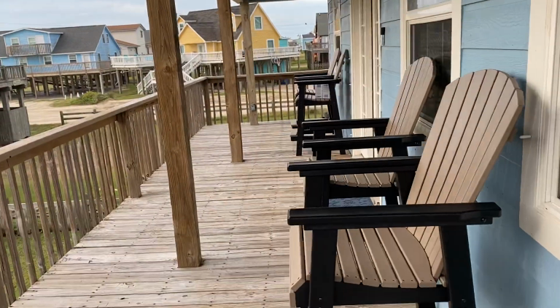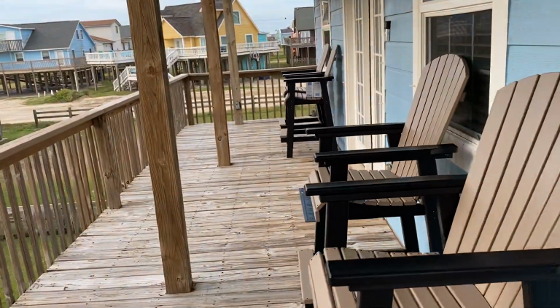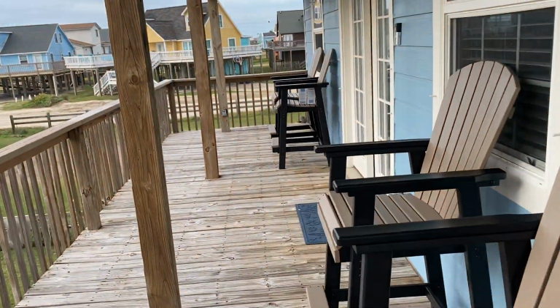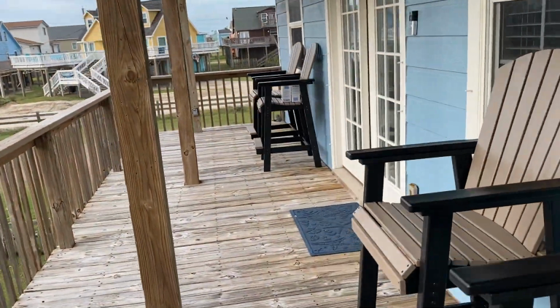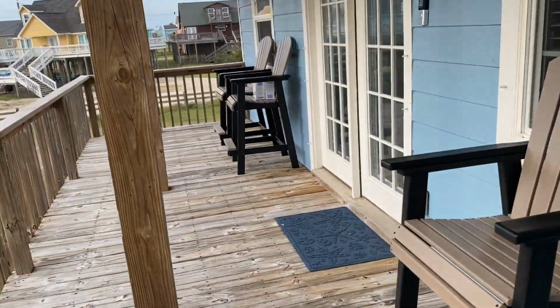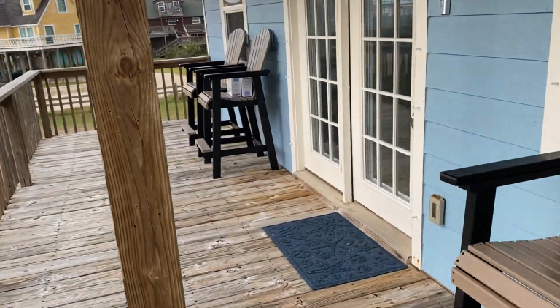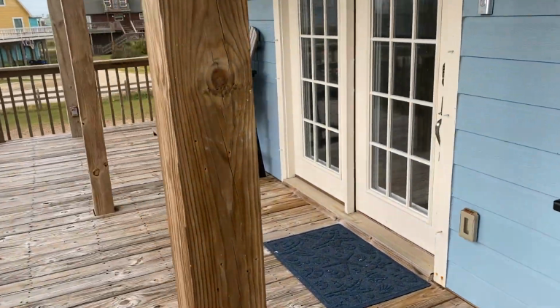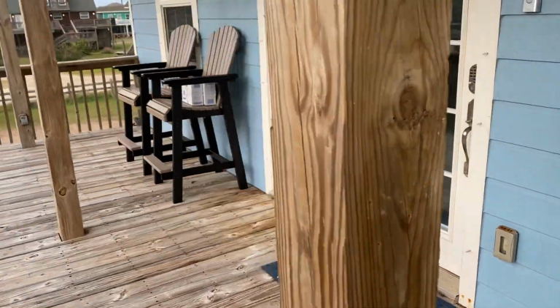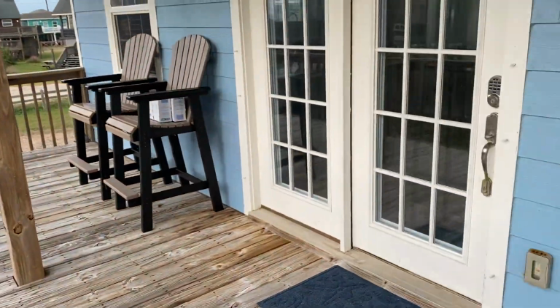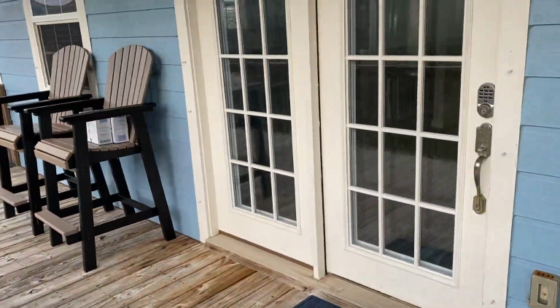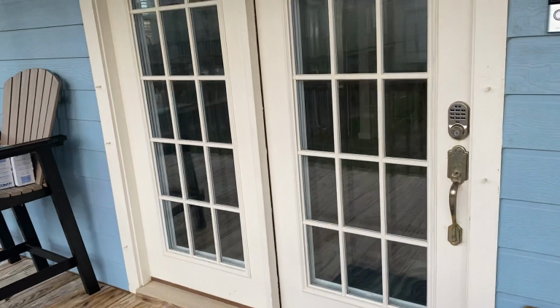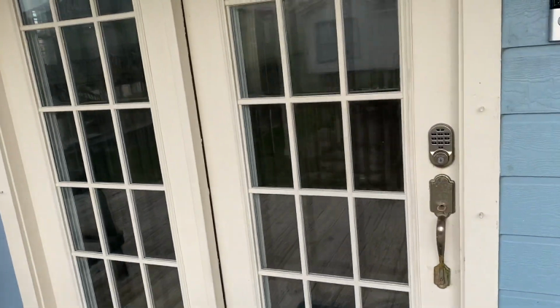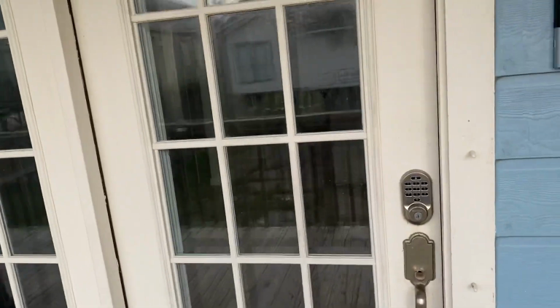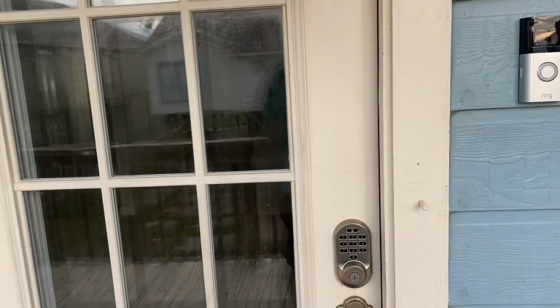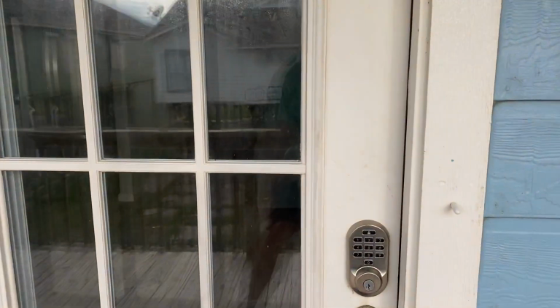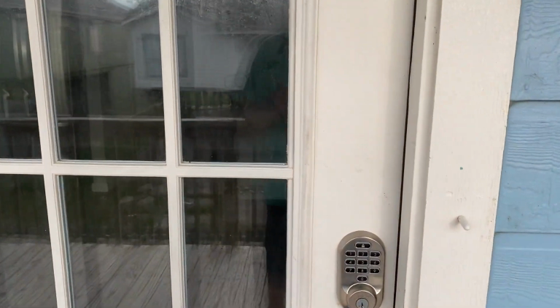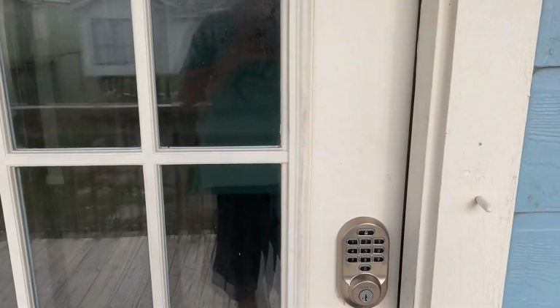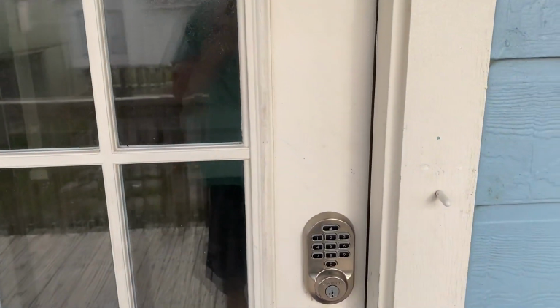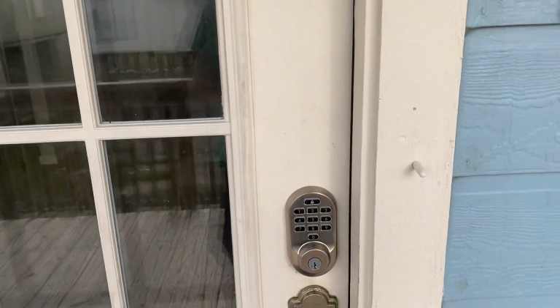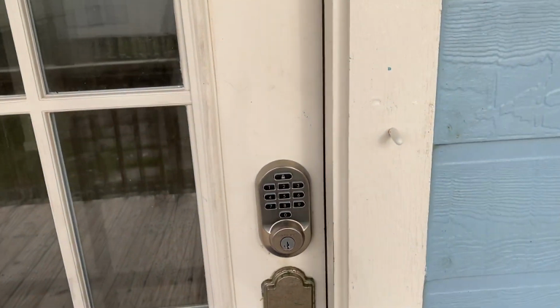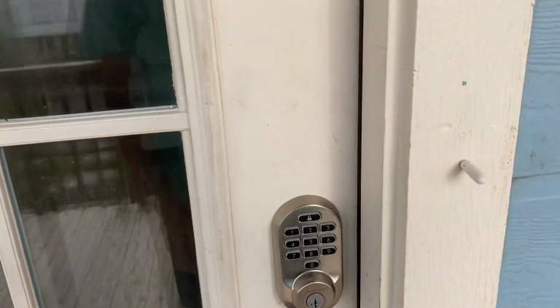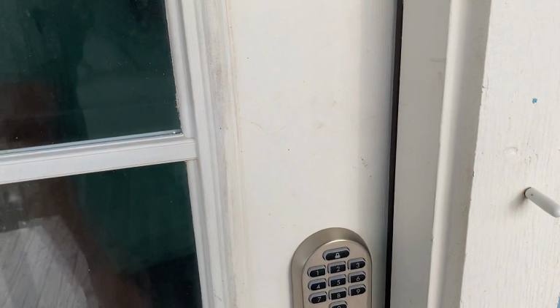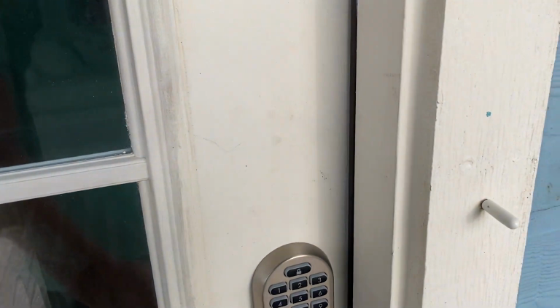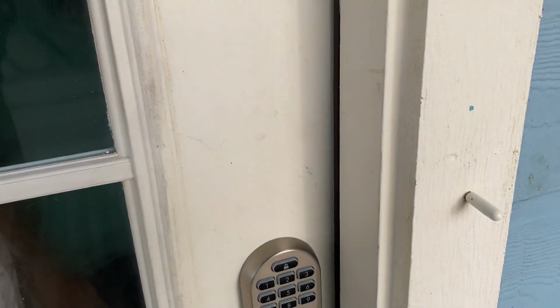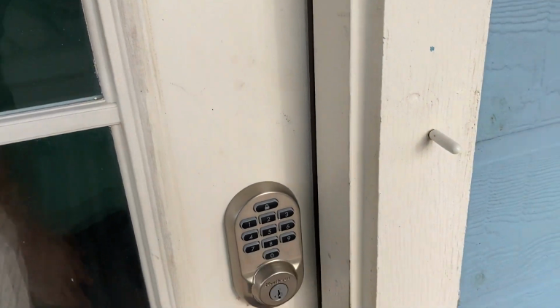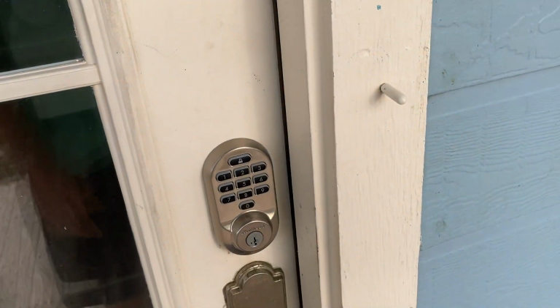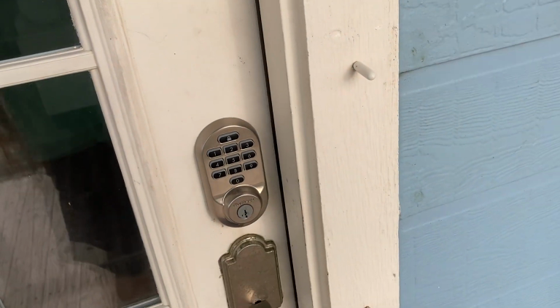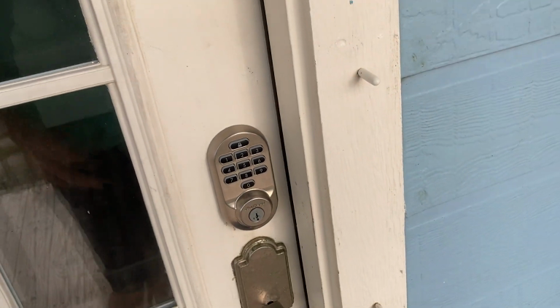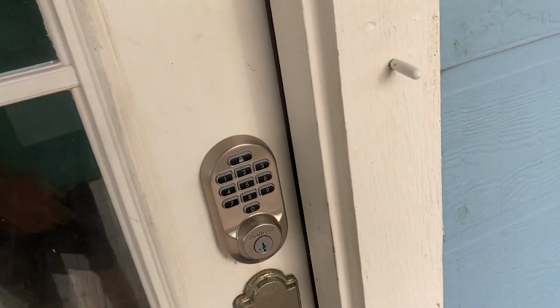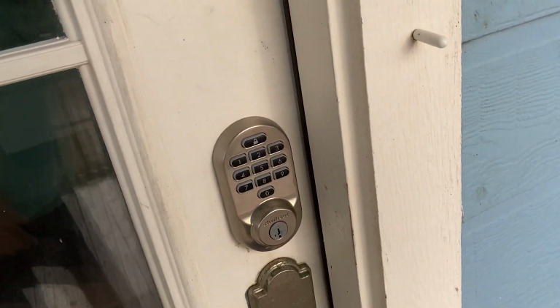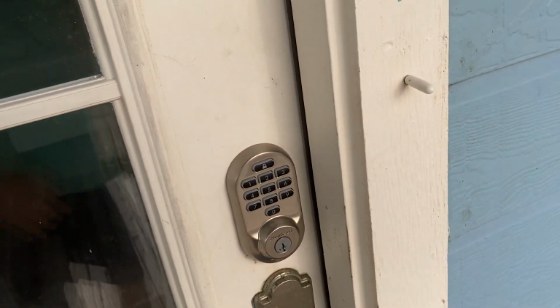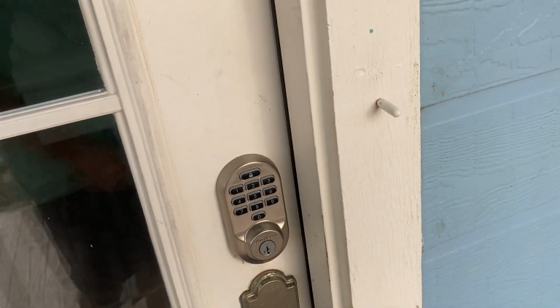We have some brand new patio furniture. We have Wi-Fi locks — we'll give you a code before you're booking, and you'll use that to enter.